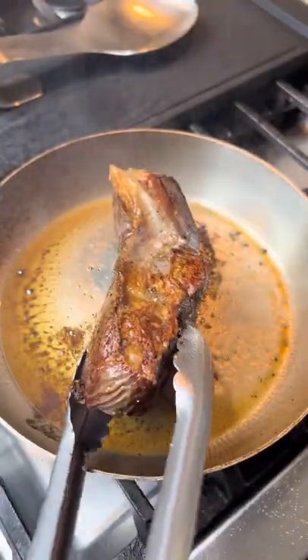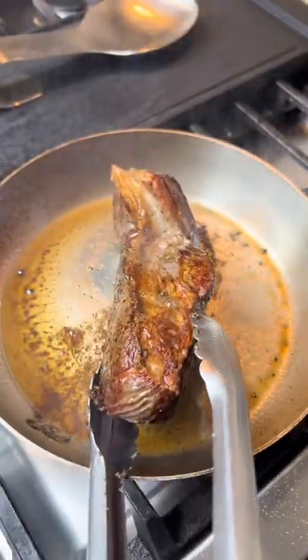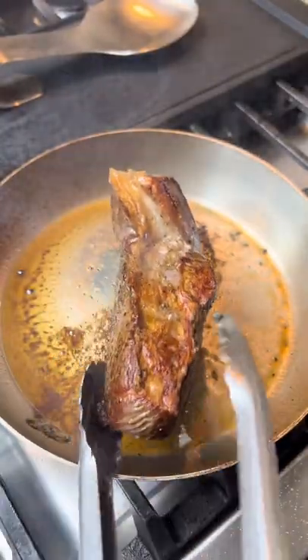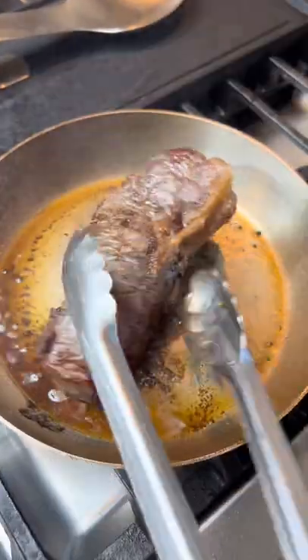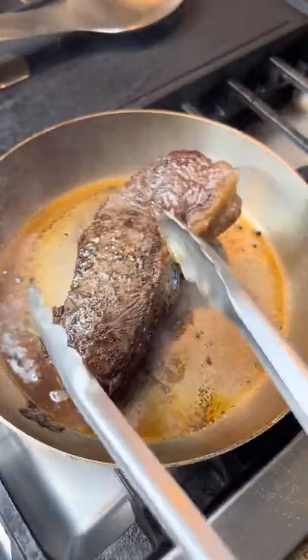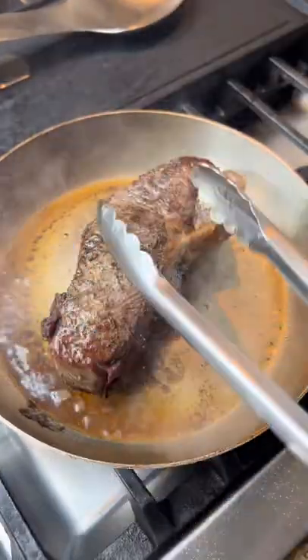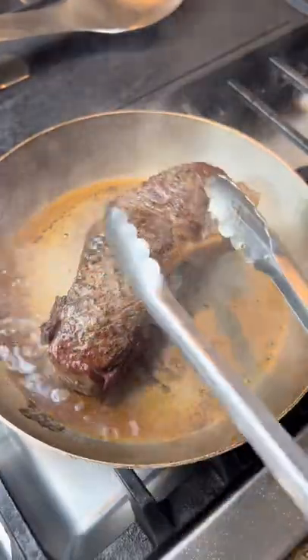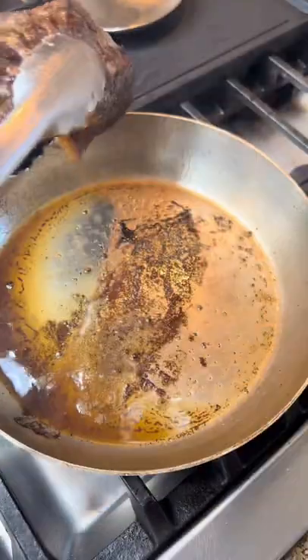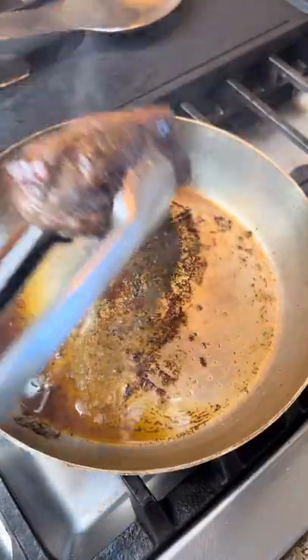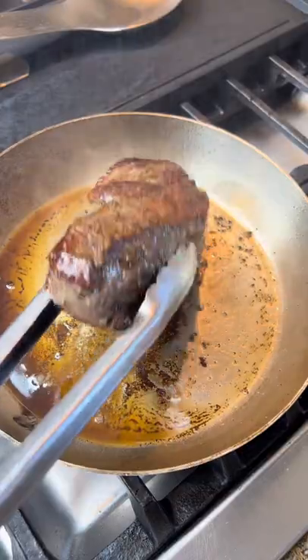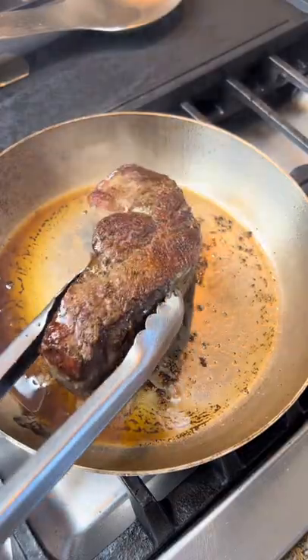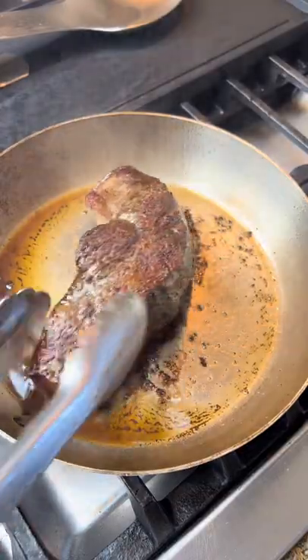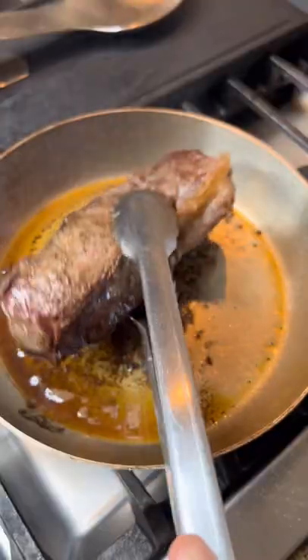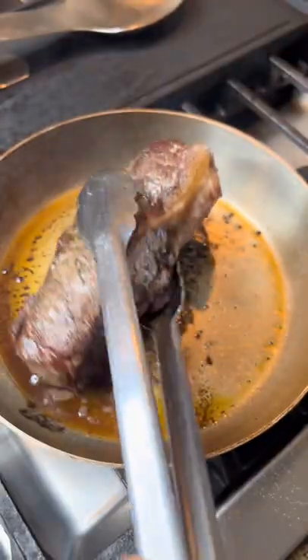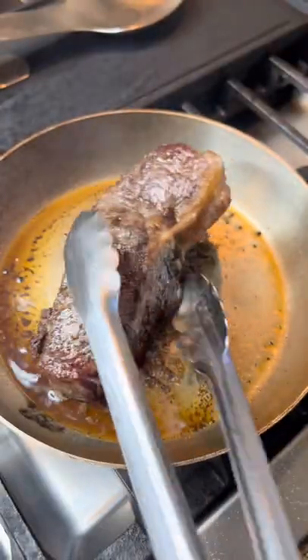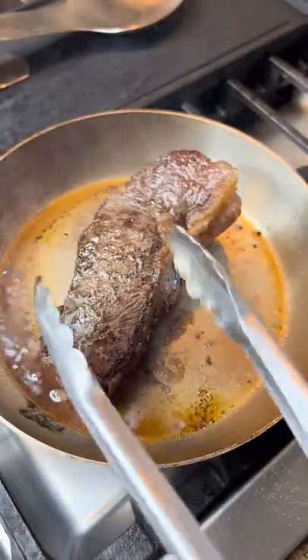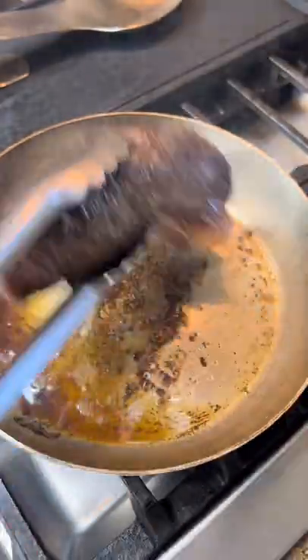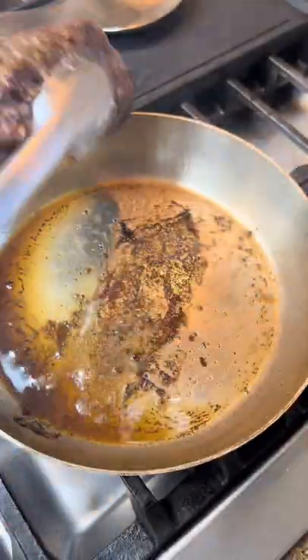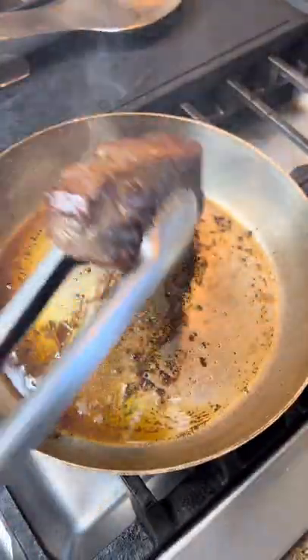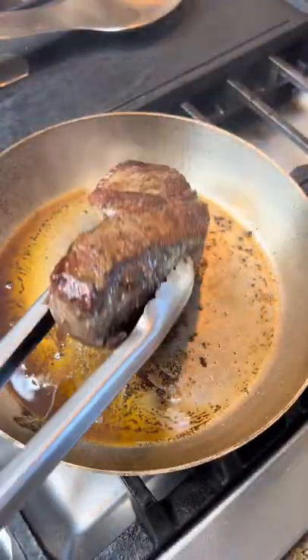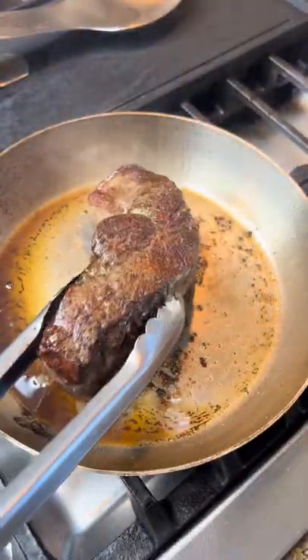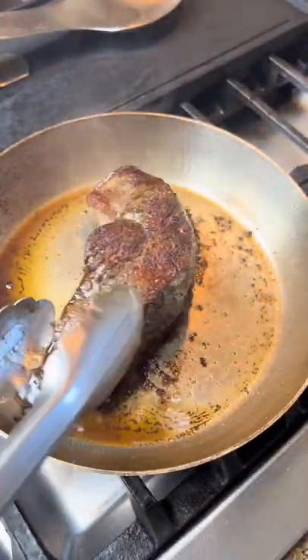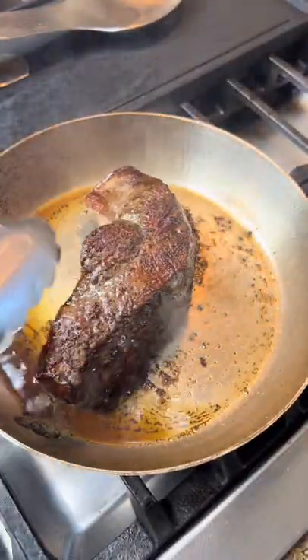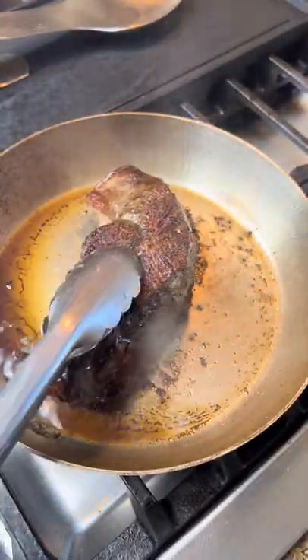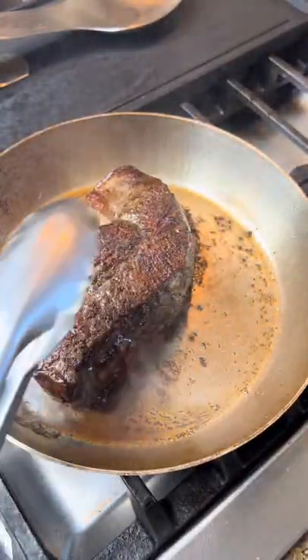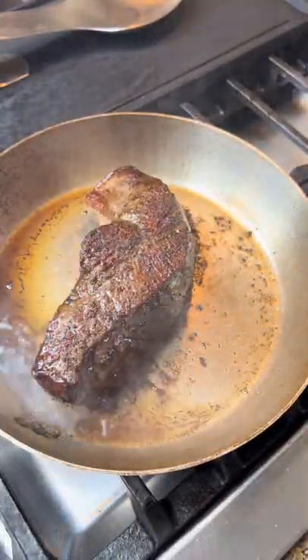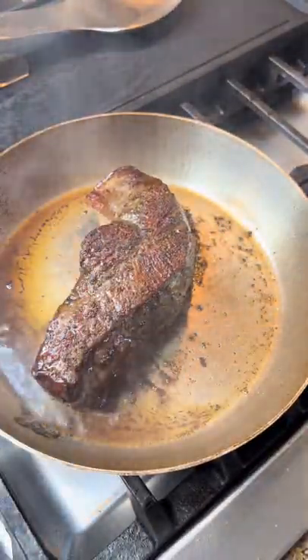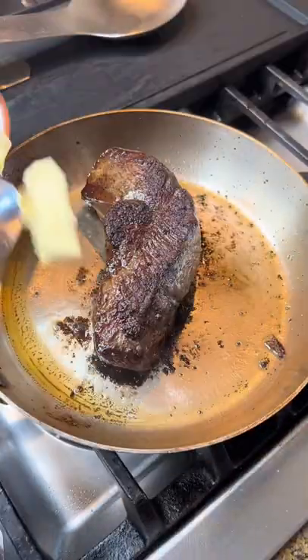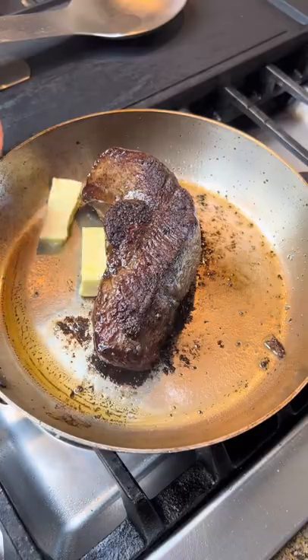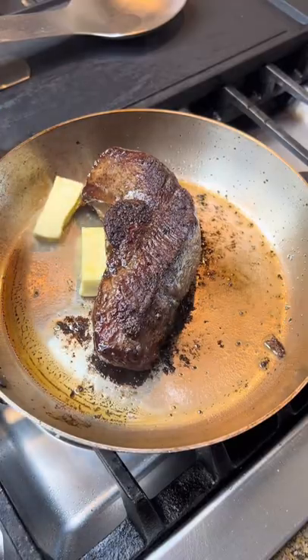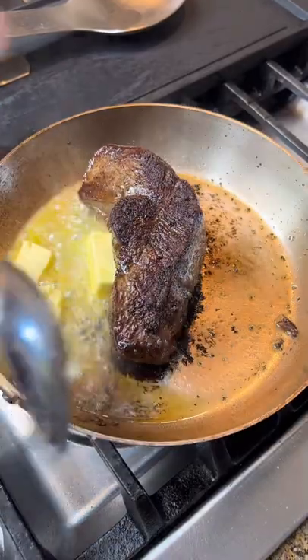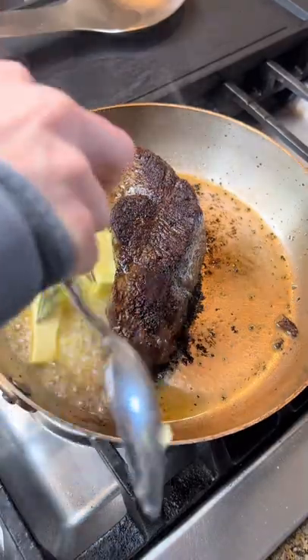We do one minute per side because this actually speeds up the process and allows for more even cooking. You just keep going one minute per side until it reaches around 100 degrees internal.